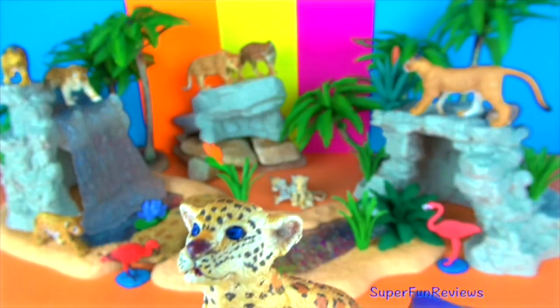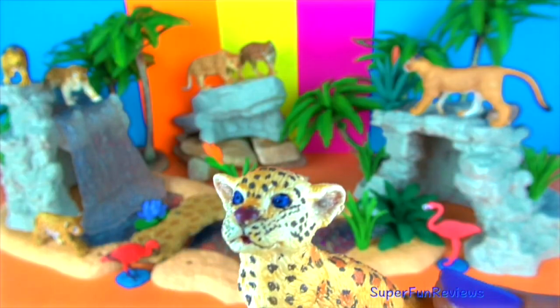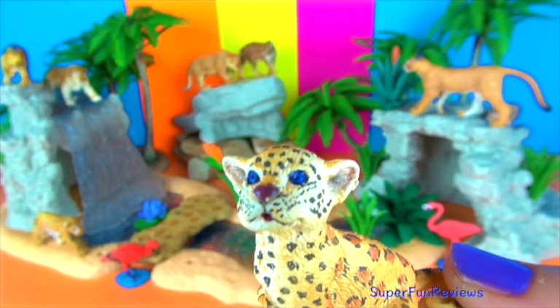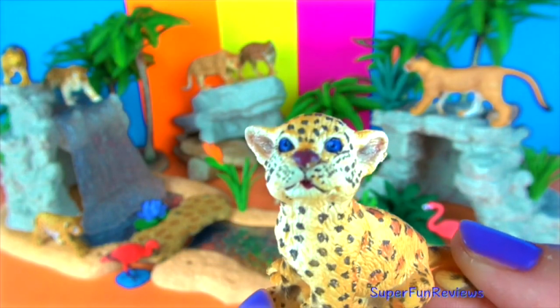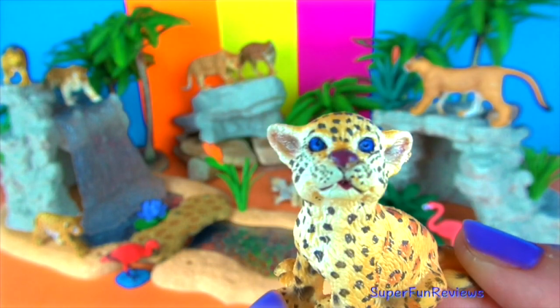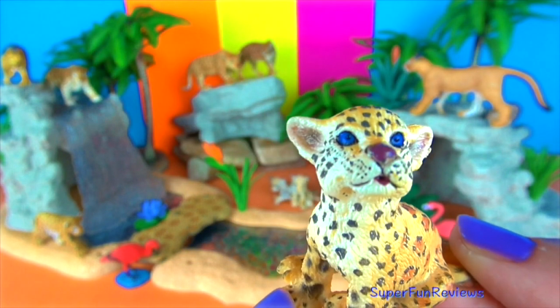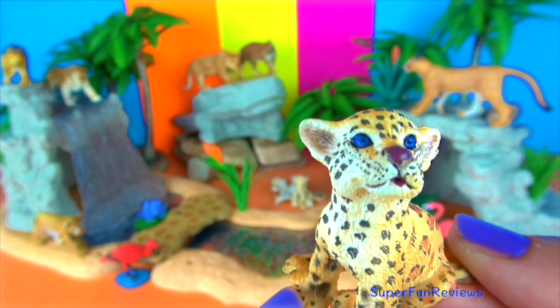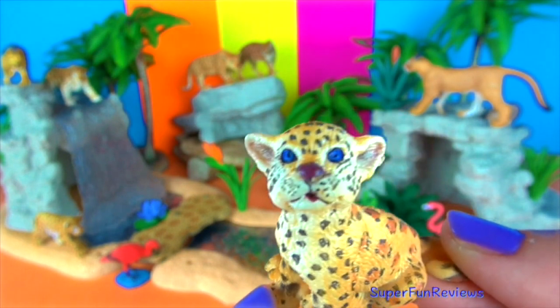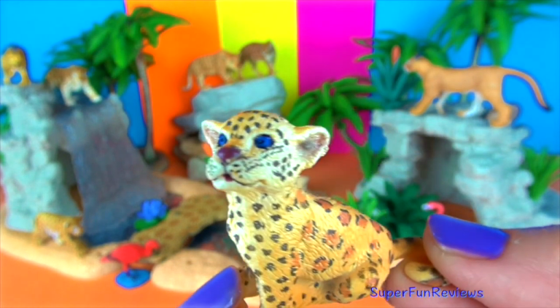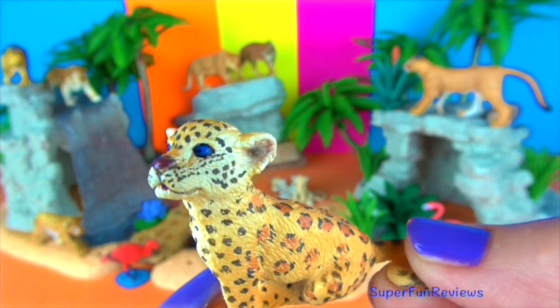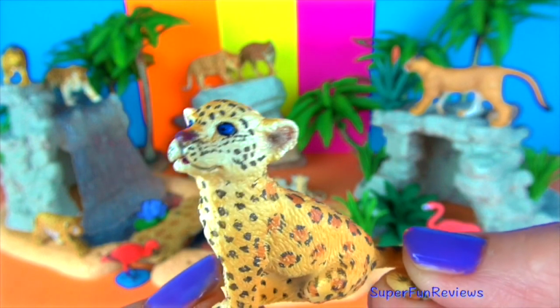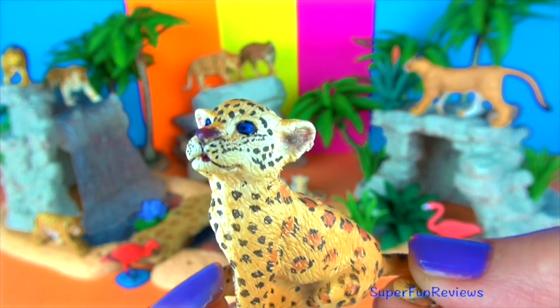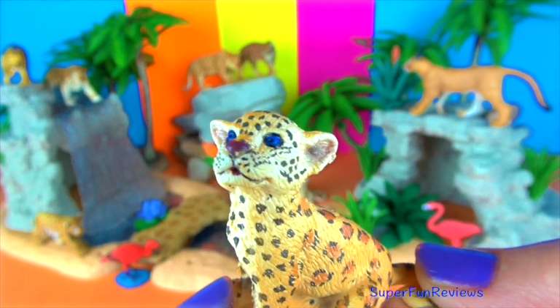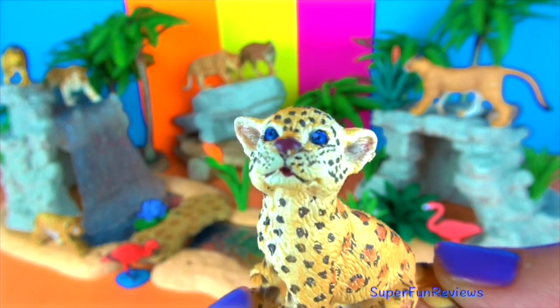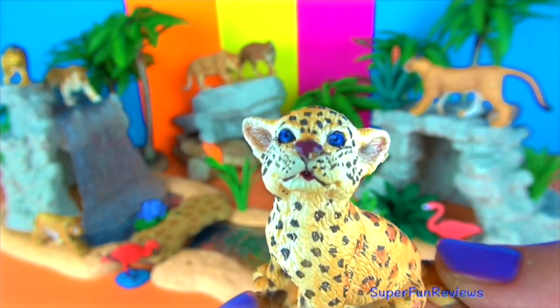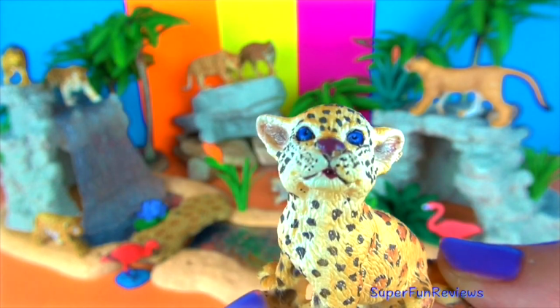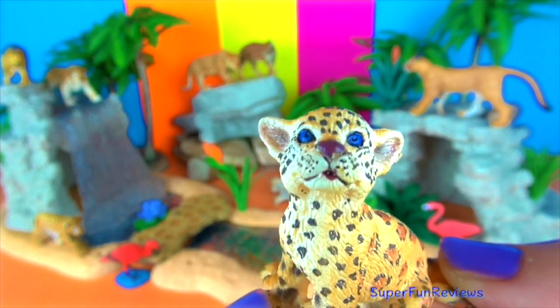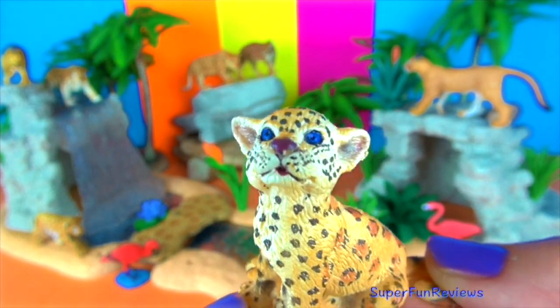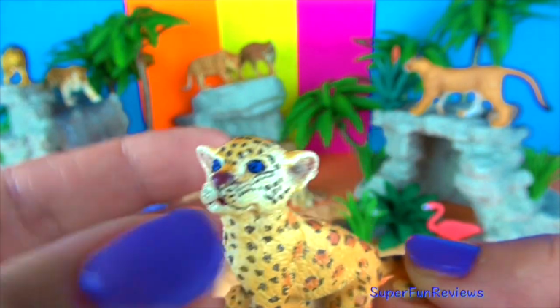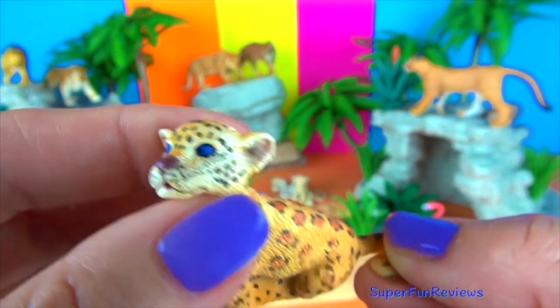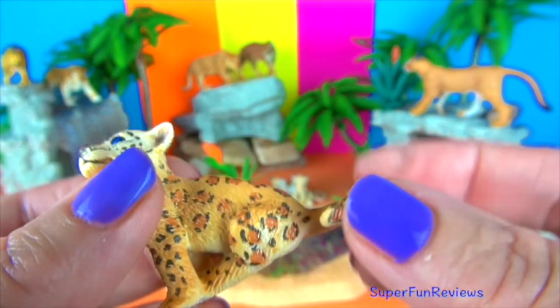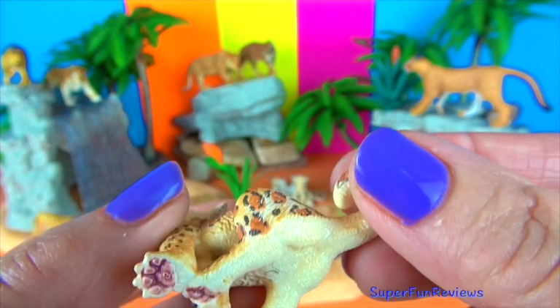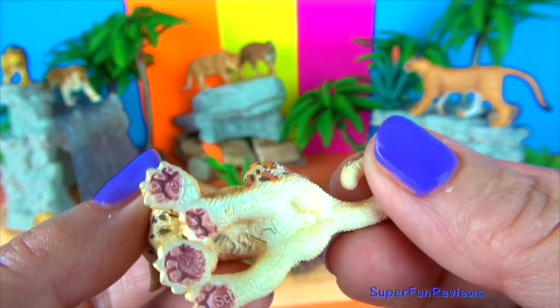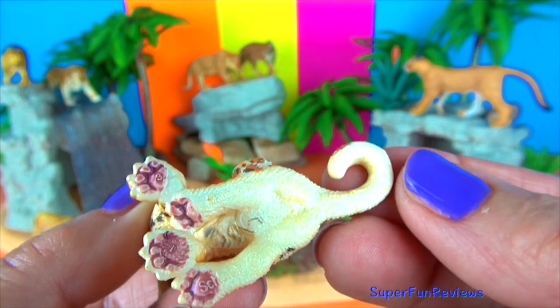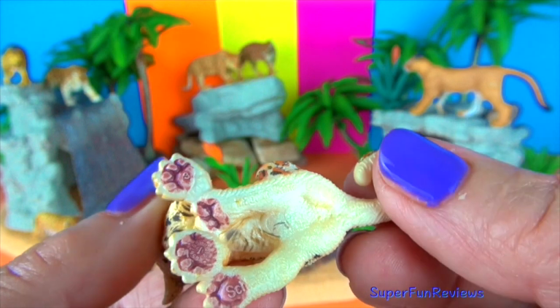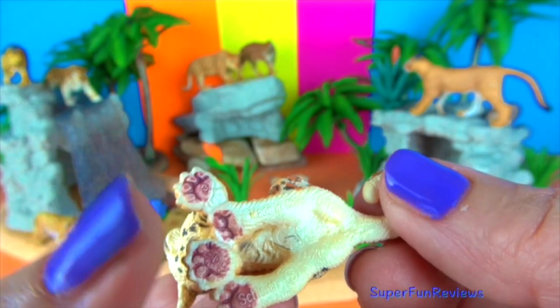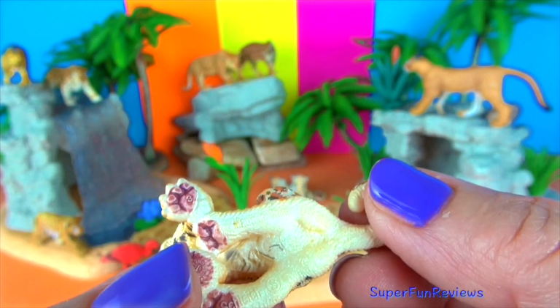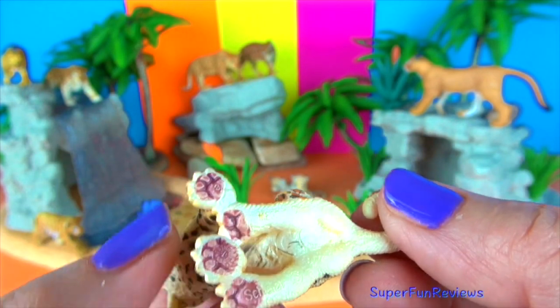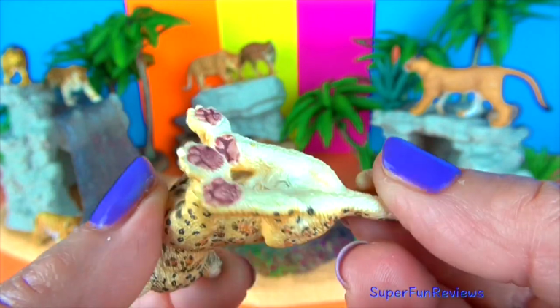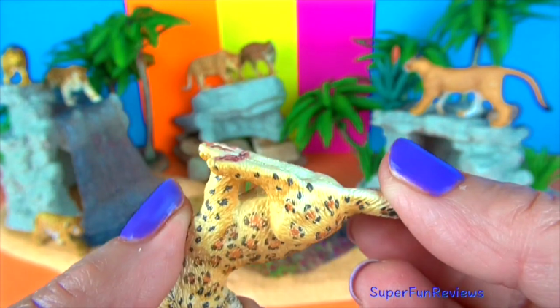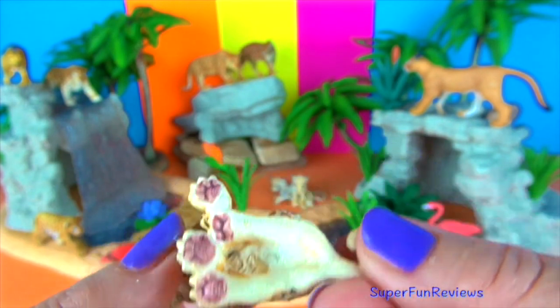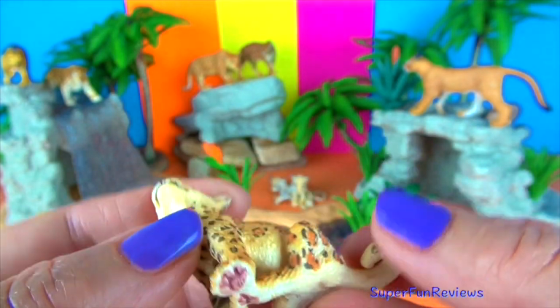The baby jaguar! Baby jaguars rely on their mother for the first couple of years. I love the blue eyes — look at the little paws there. I've got two of these.